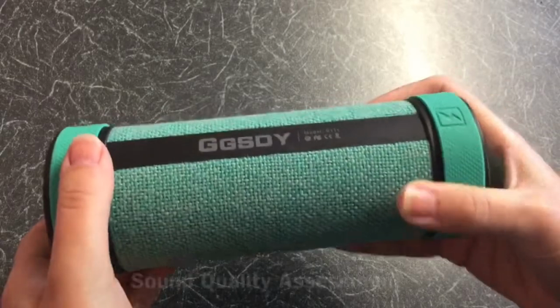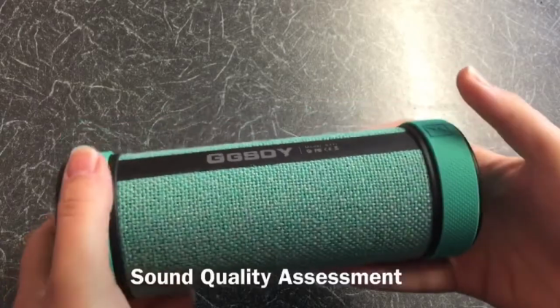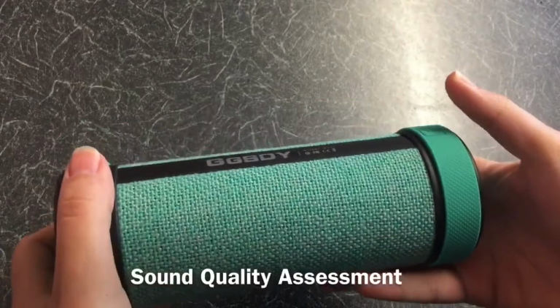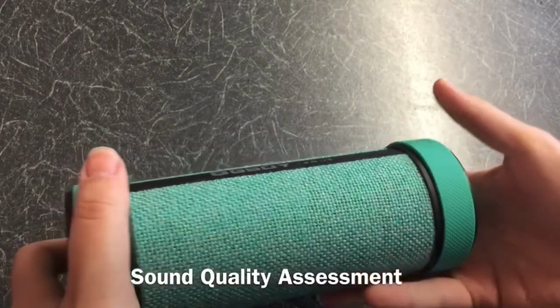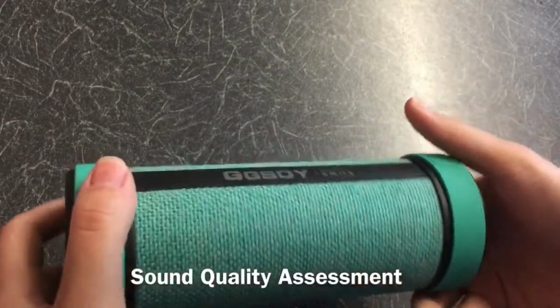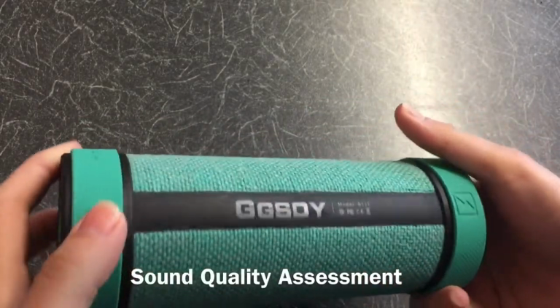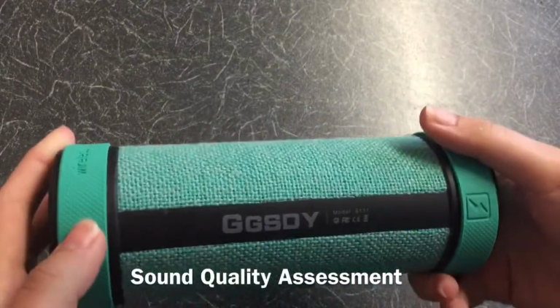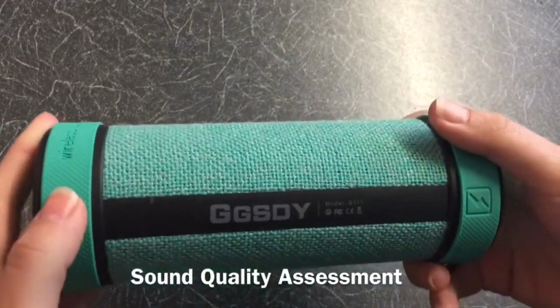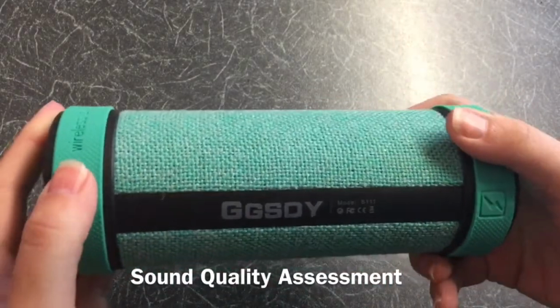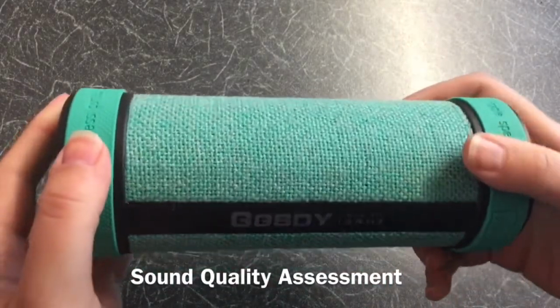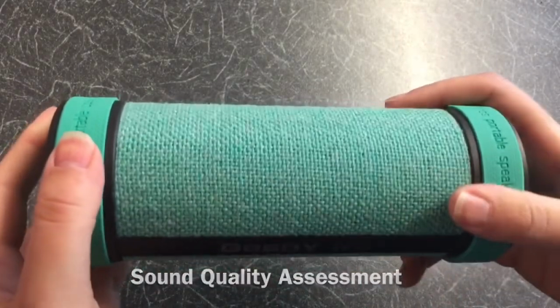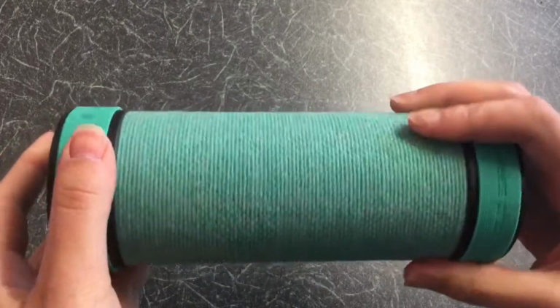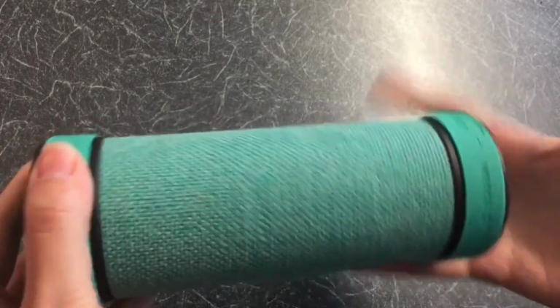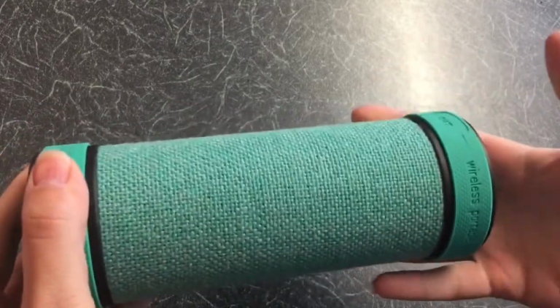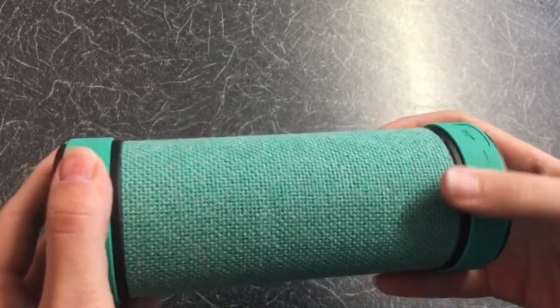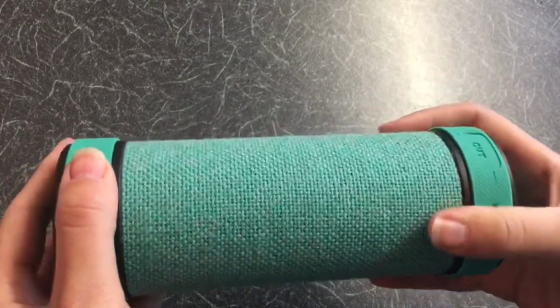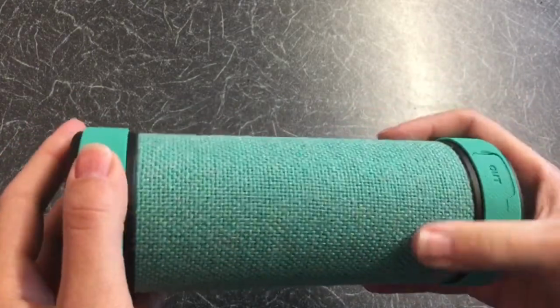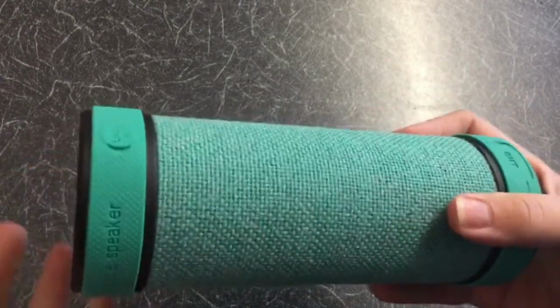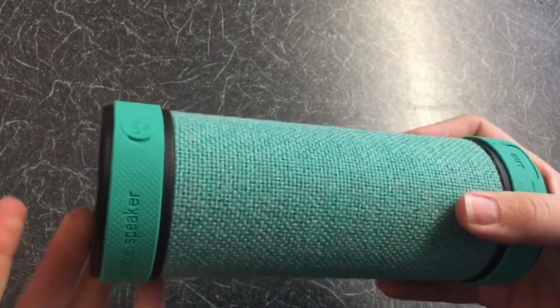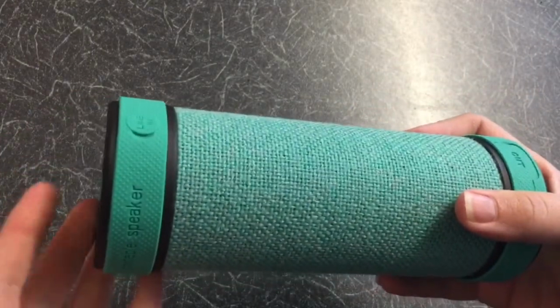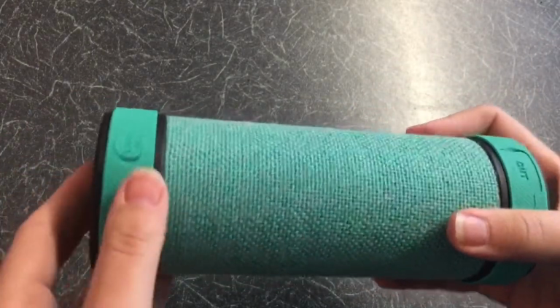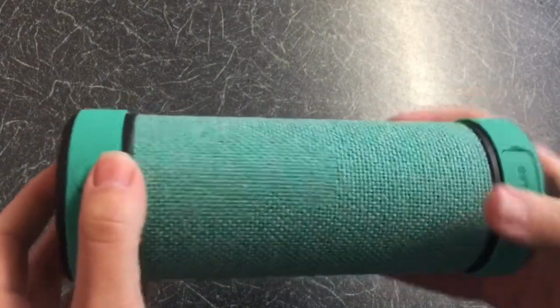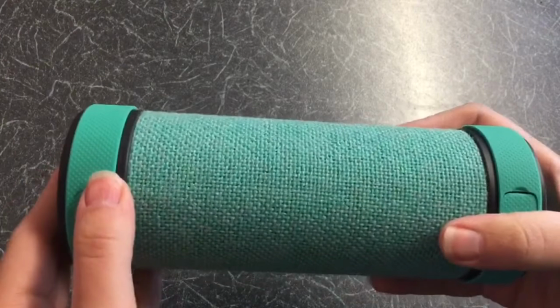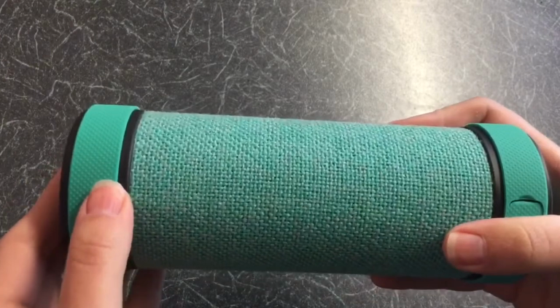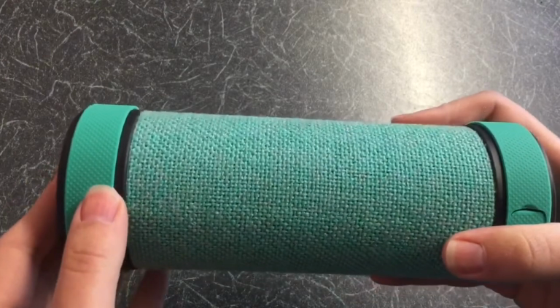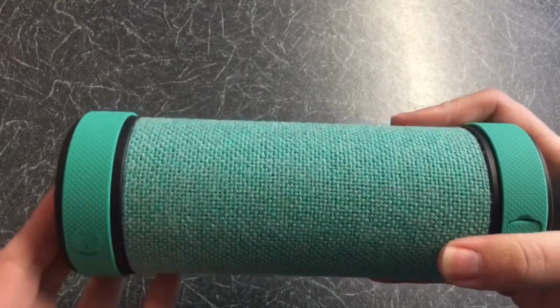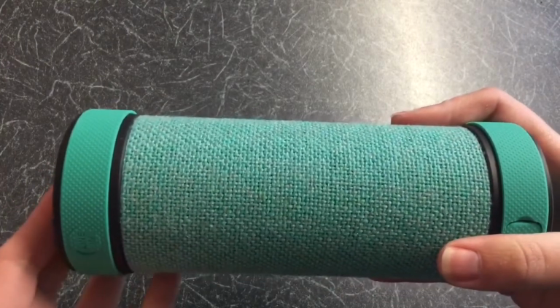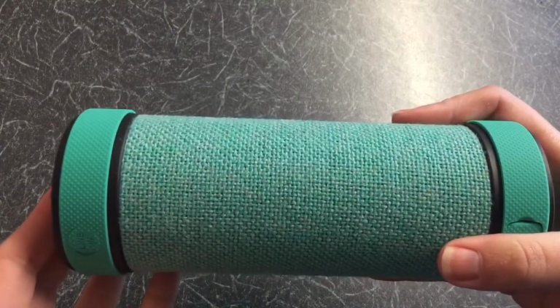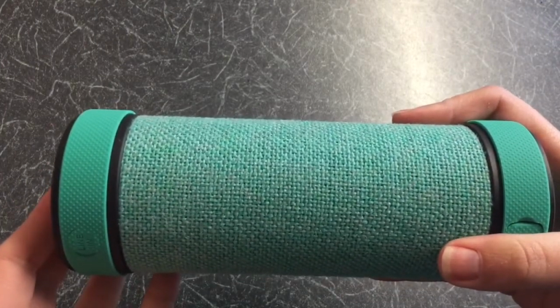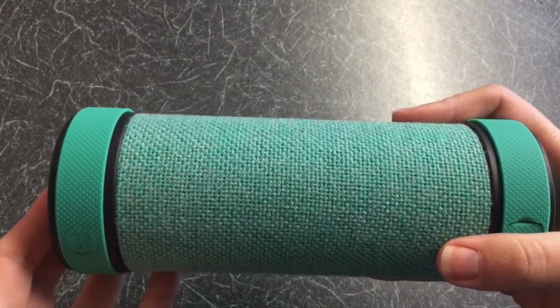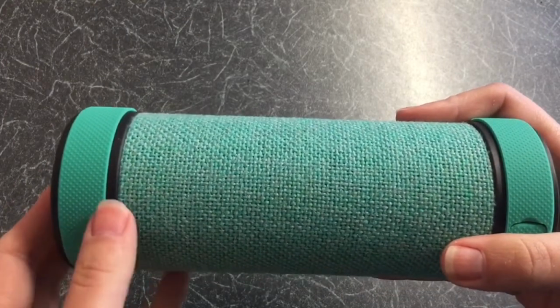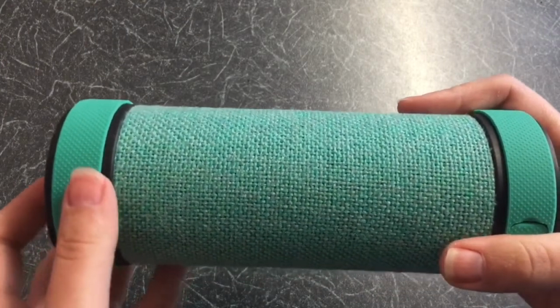The sound quality was very good at the lows, mids and highs. It had a fairly decent amount of bass. The only niggle I had was that there was some hissing below the bass at the hundred hertz level.